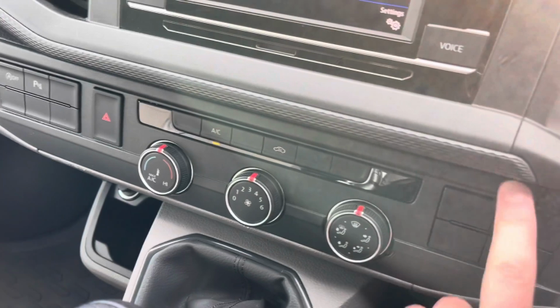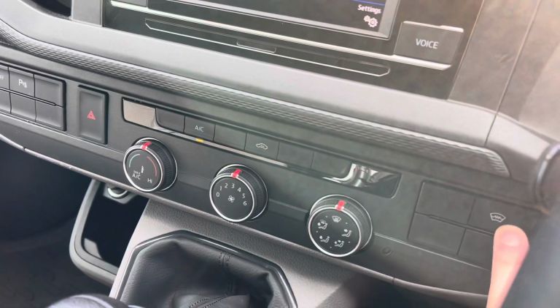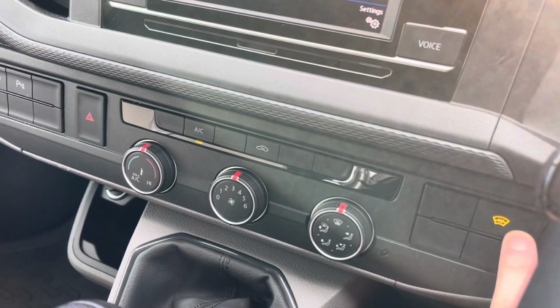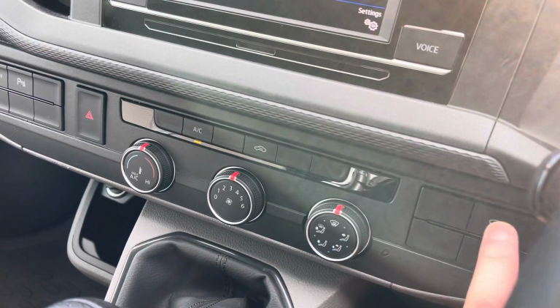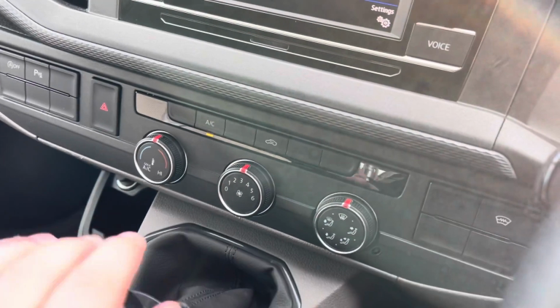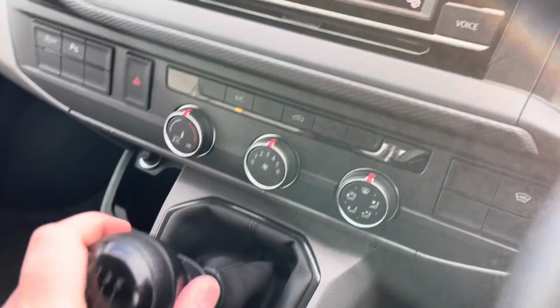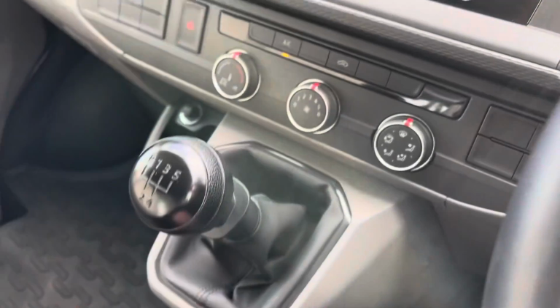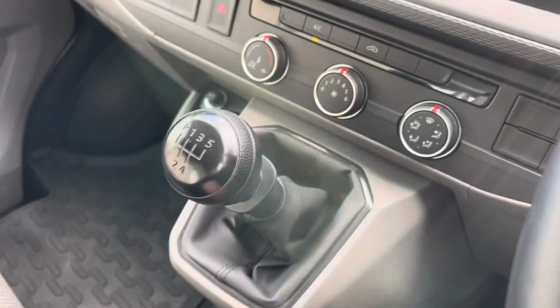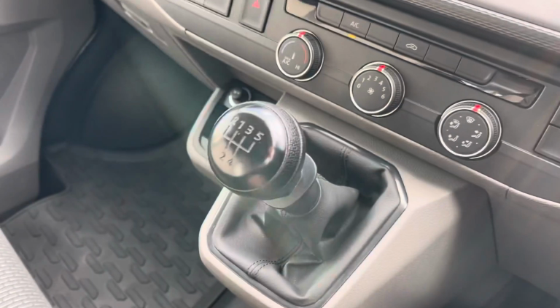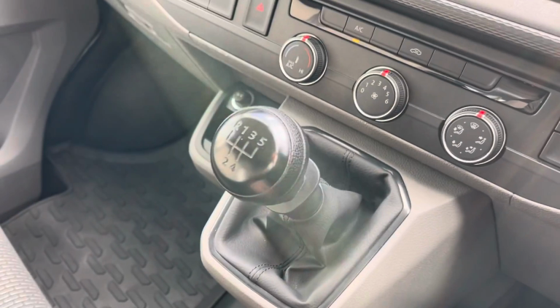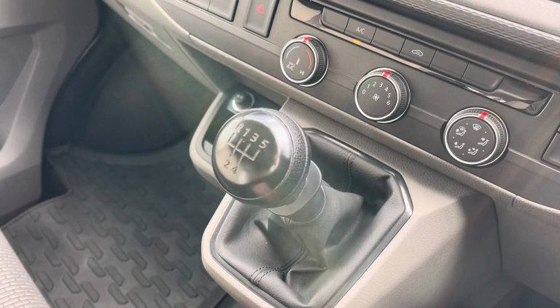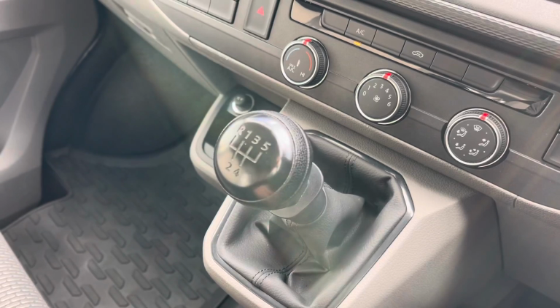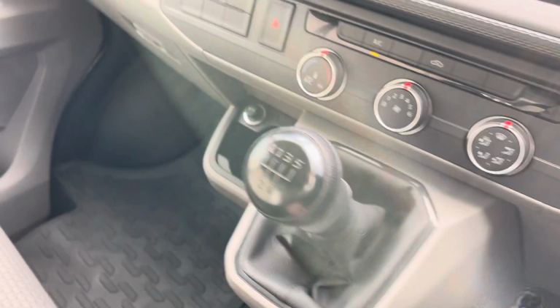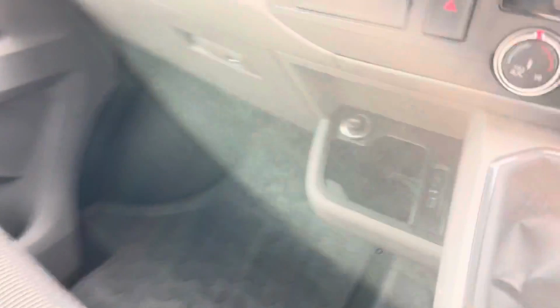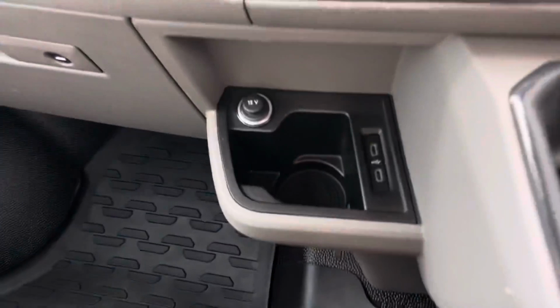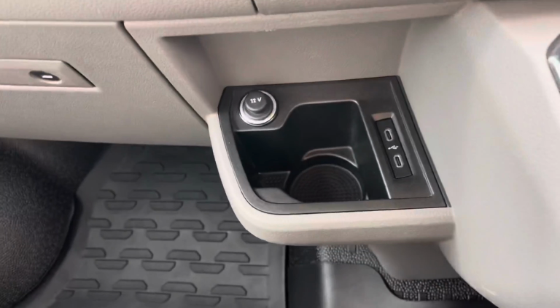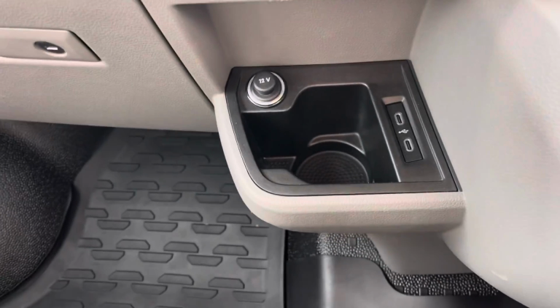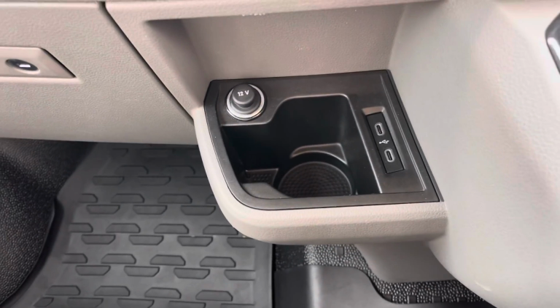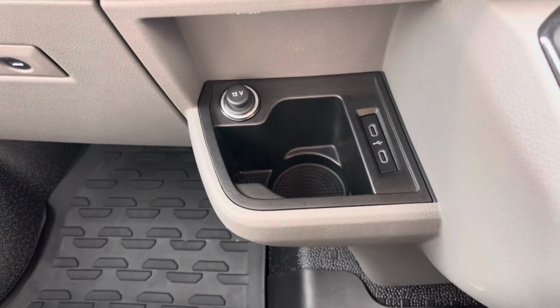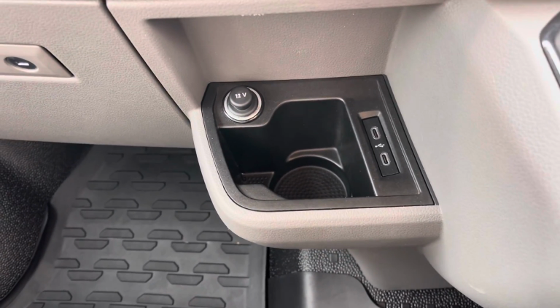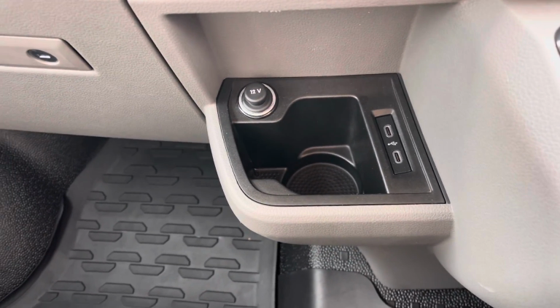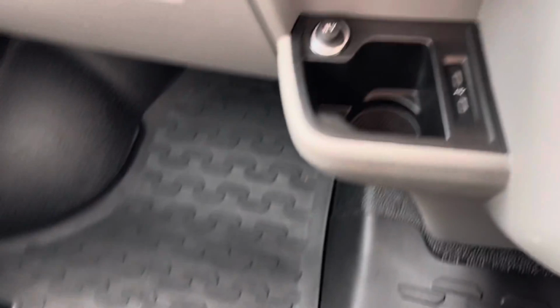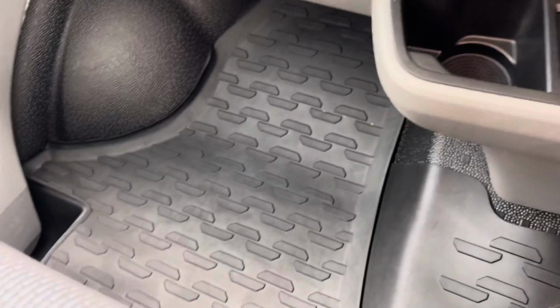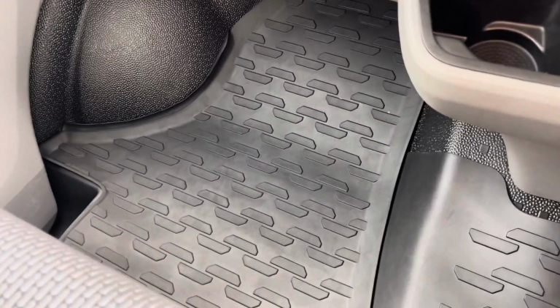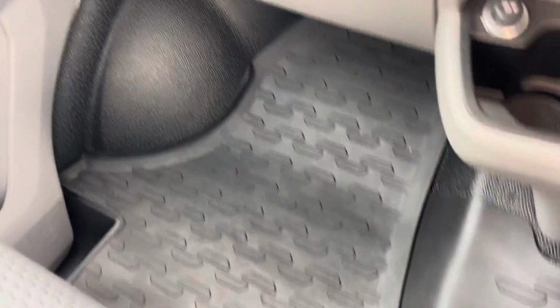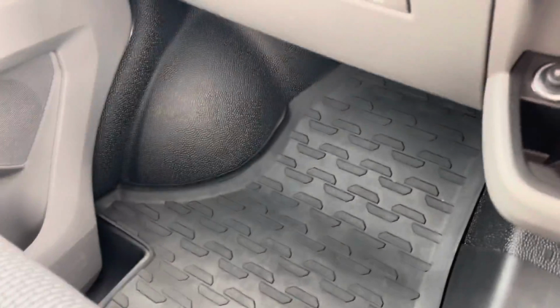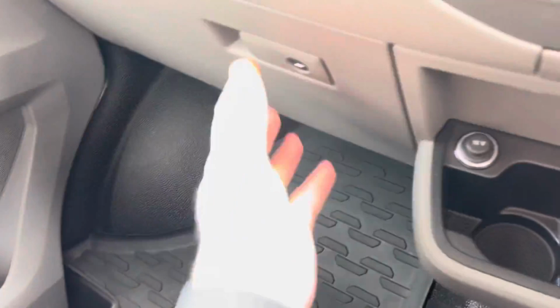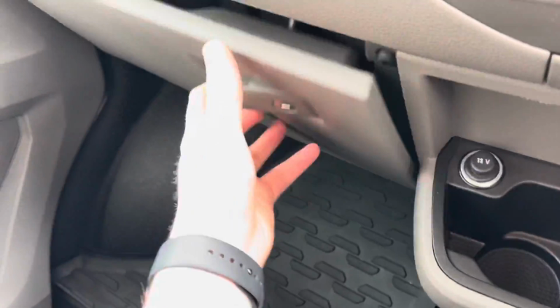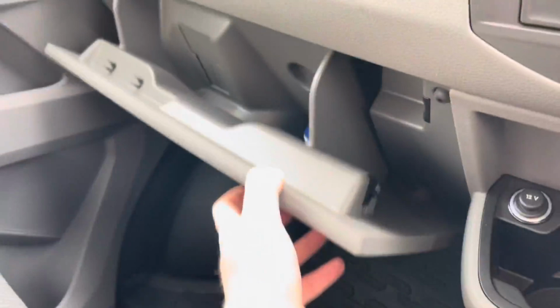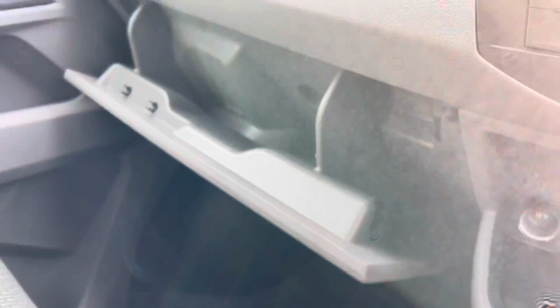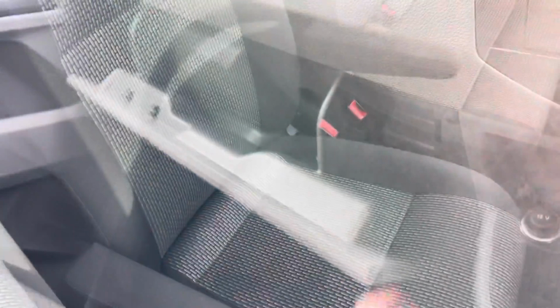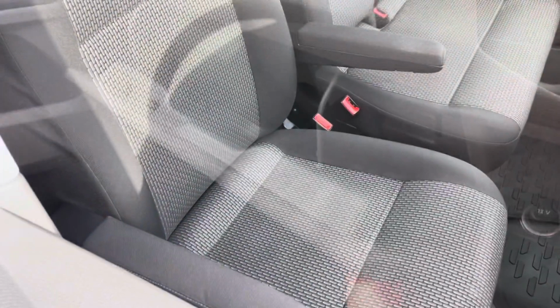Further down you've got your air conditioning controls, your heated windscreen button, and your 5-speed manual gear stick. There's a cupholder, two USB-C ports, a 12-volt socket, and rubber floor mats which are nice and easy to keep clean.